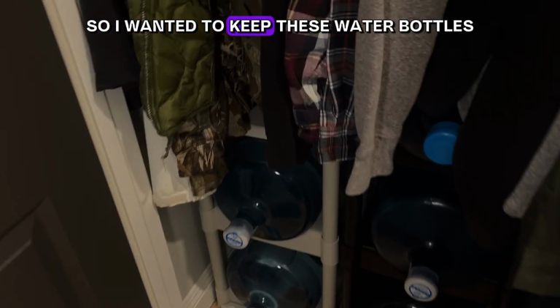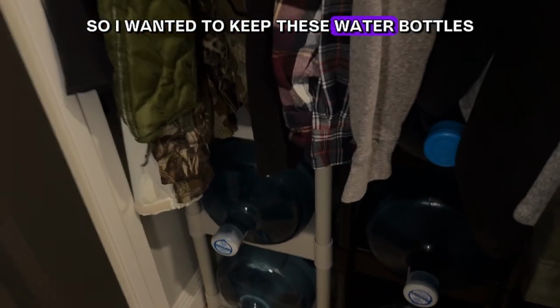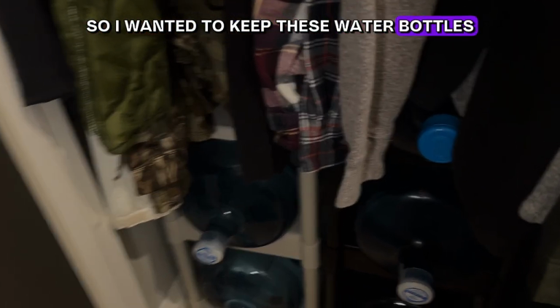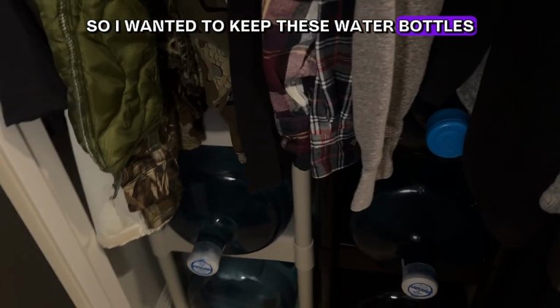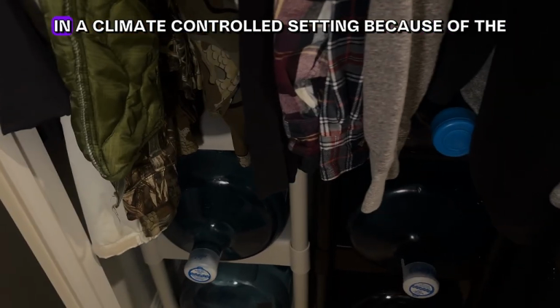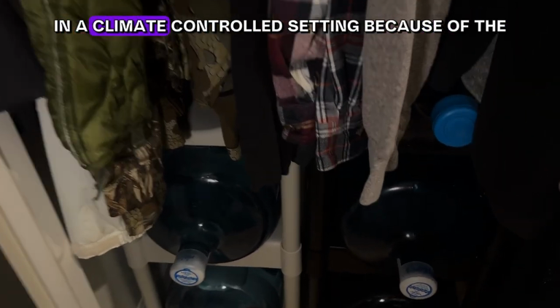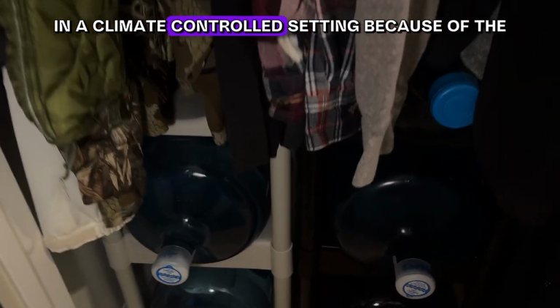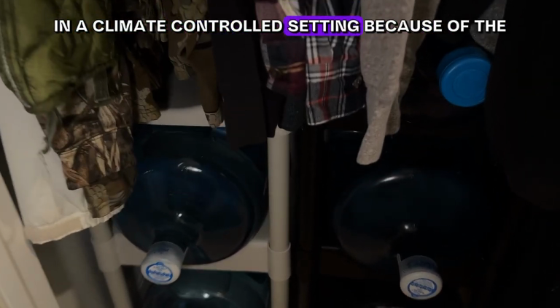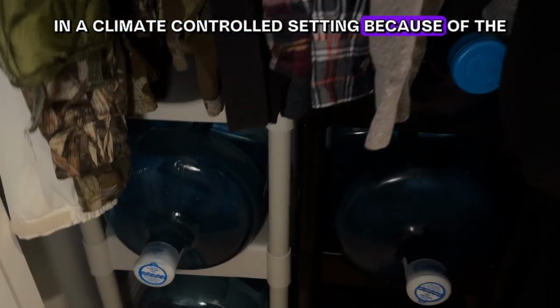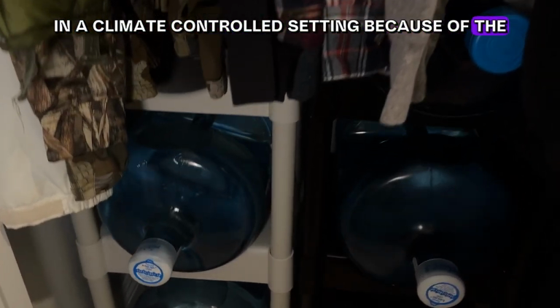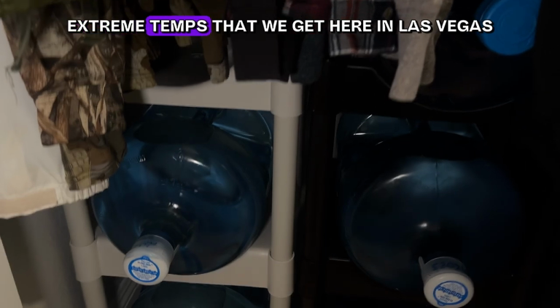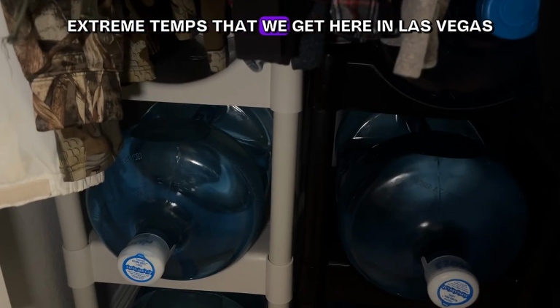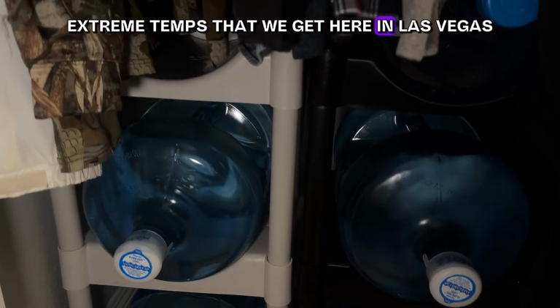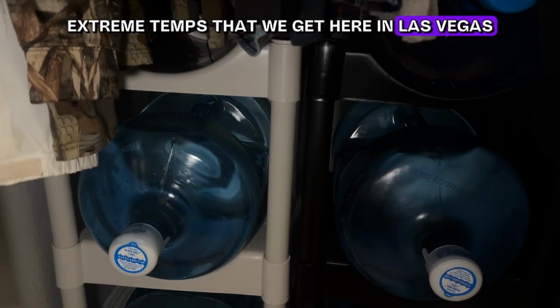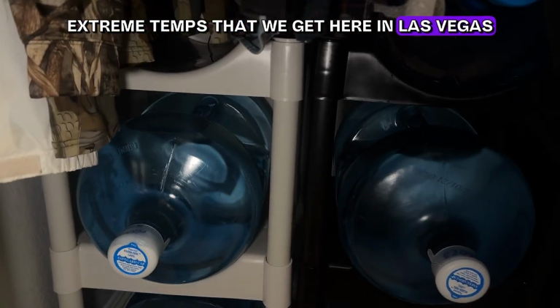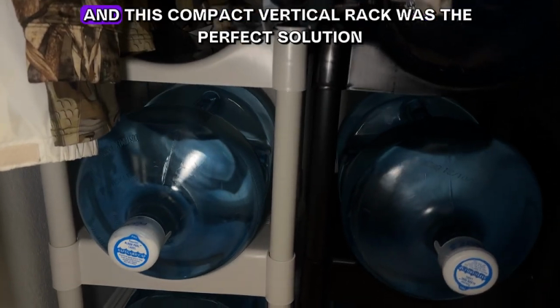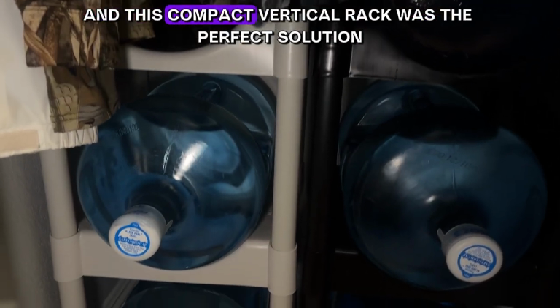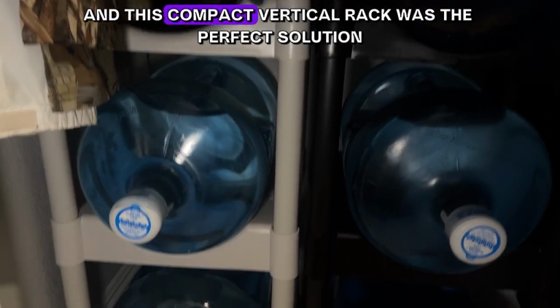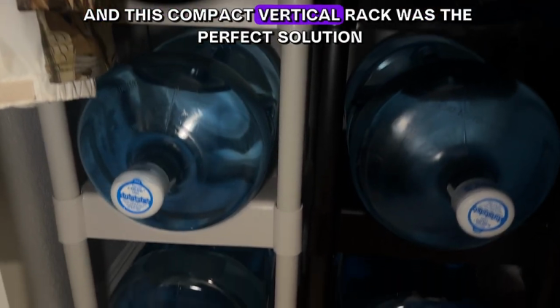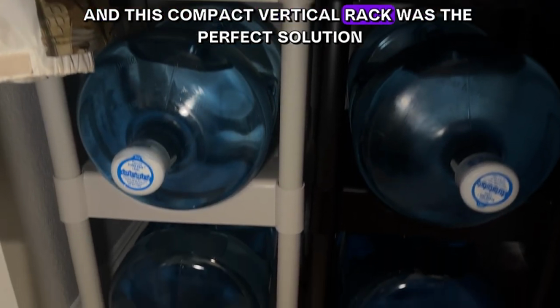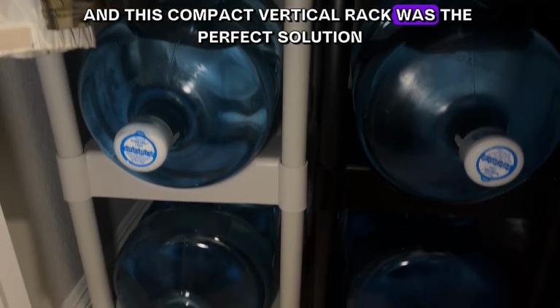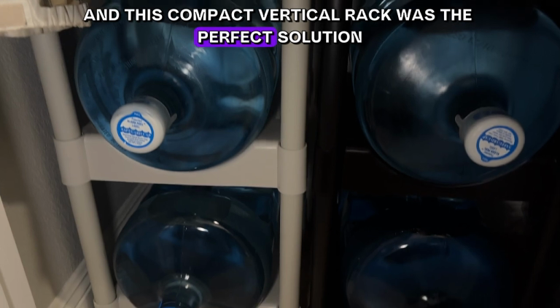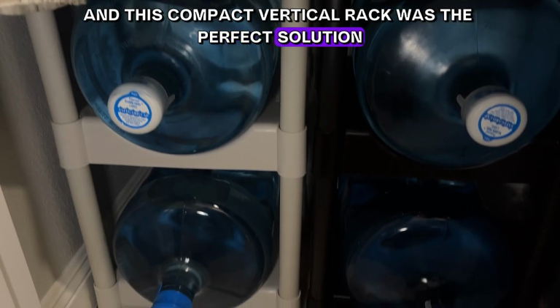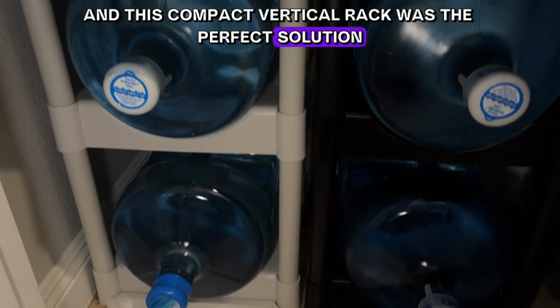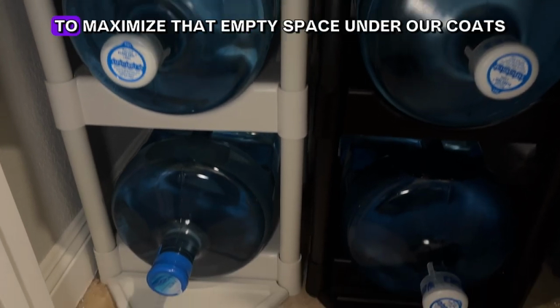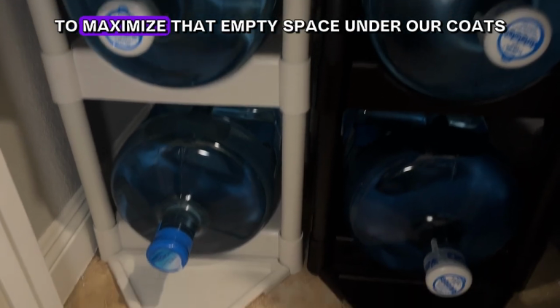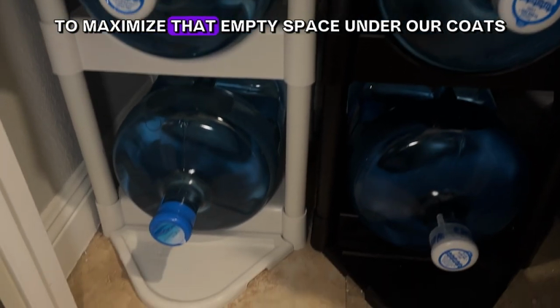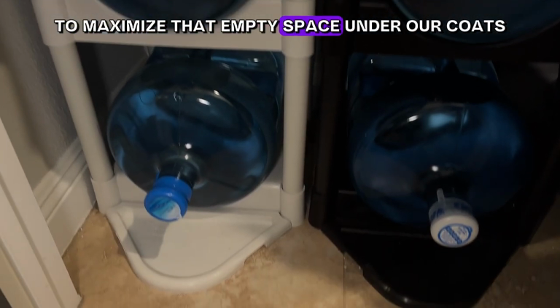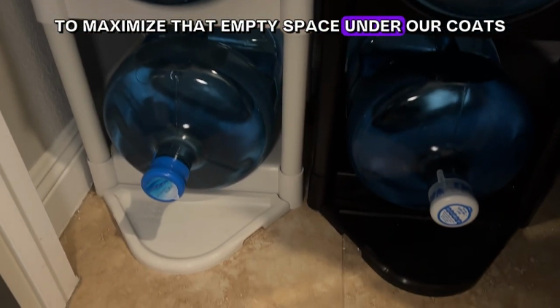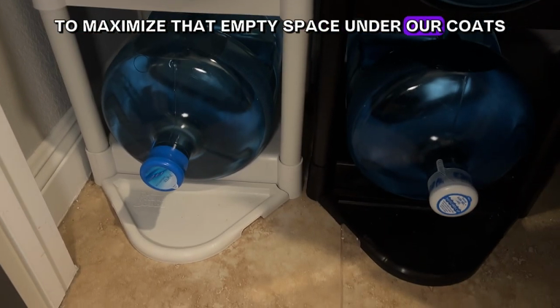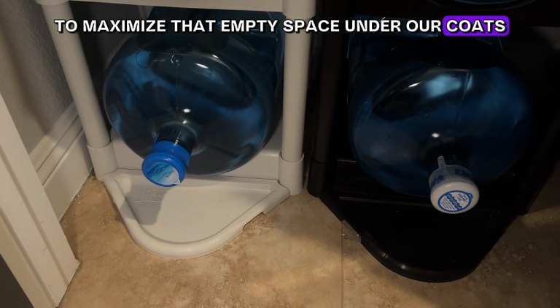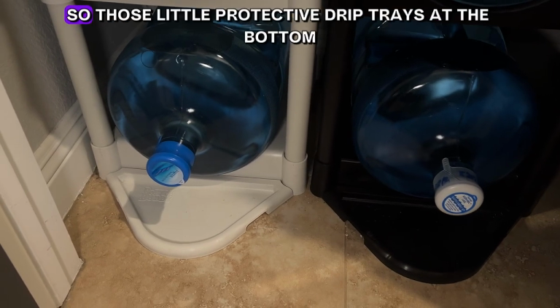I wanted to keep these water bottles in a climate-controlled setting because of the extreme temps that we get here in Las Vegas, and this compact vertical rack was the perfect solution to maximize that empty space under our coats.